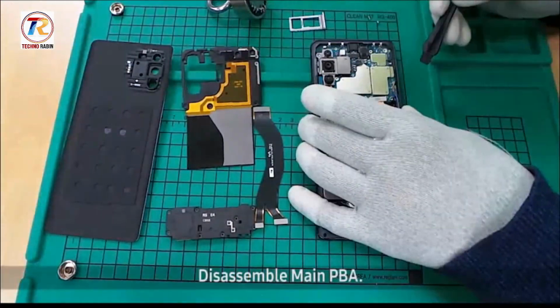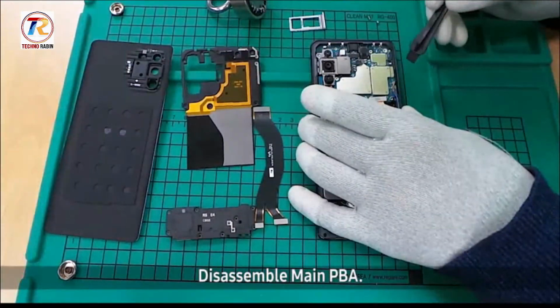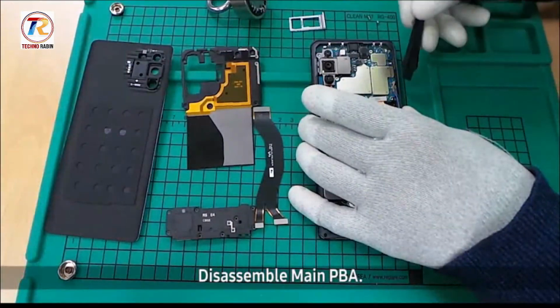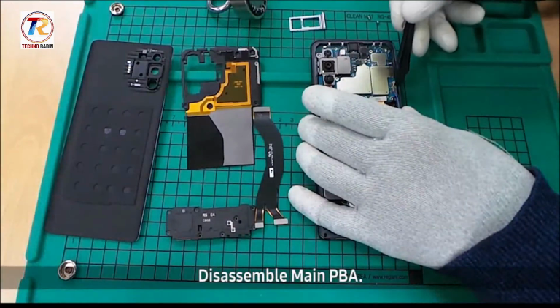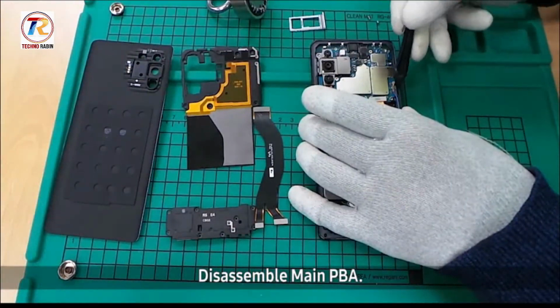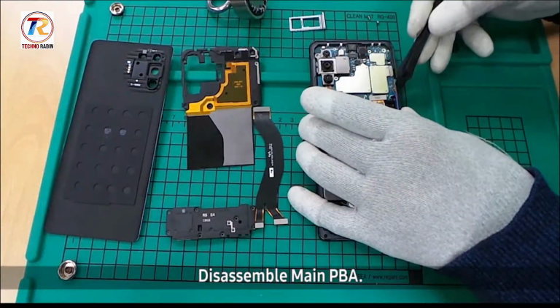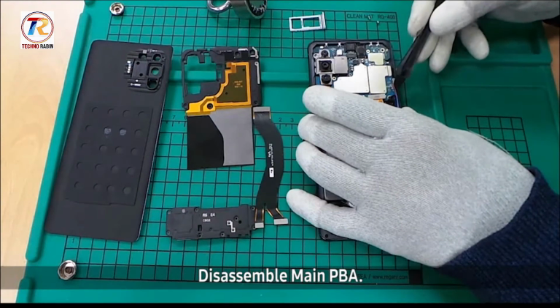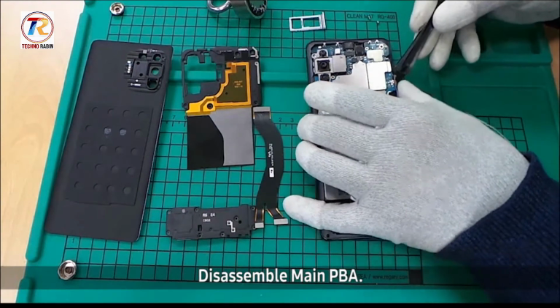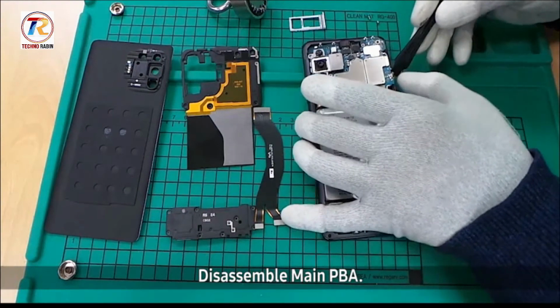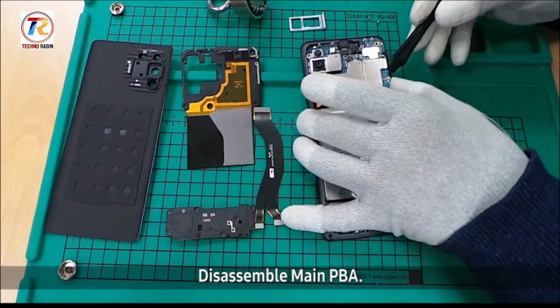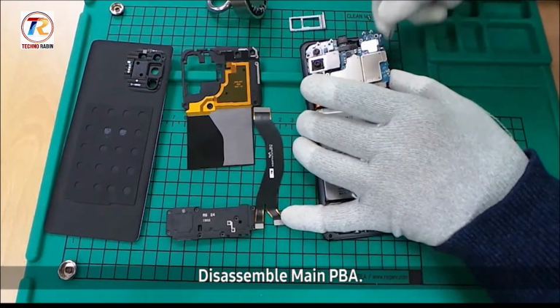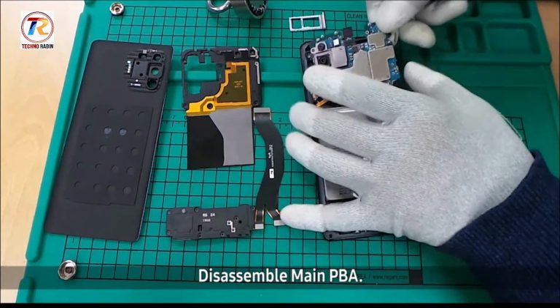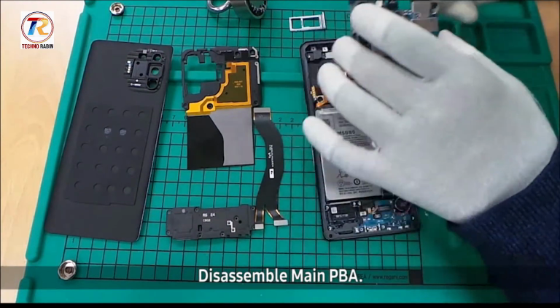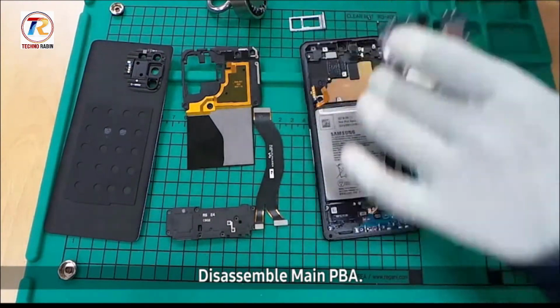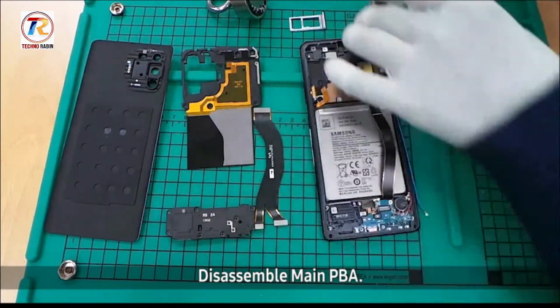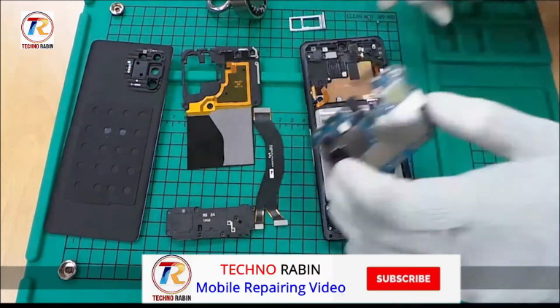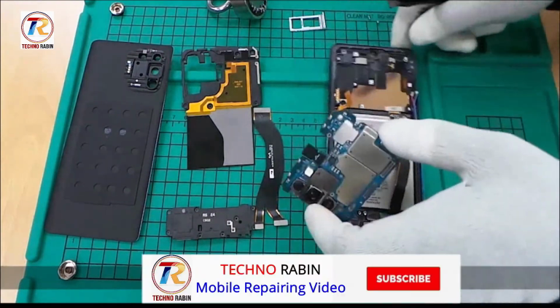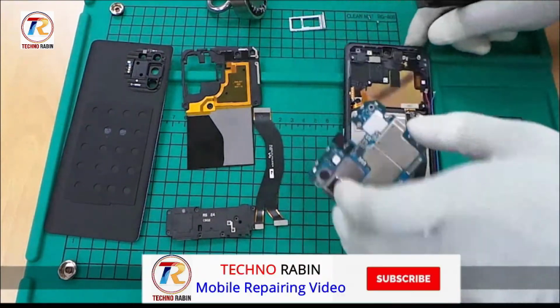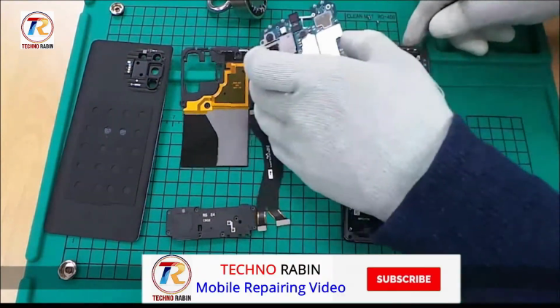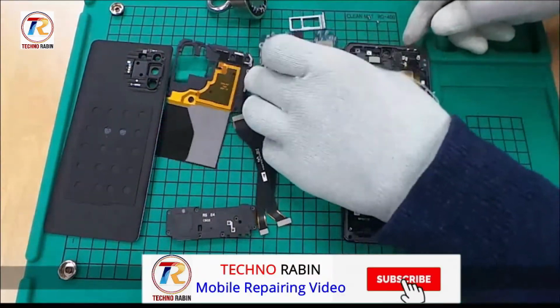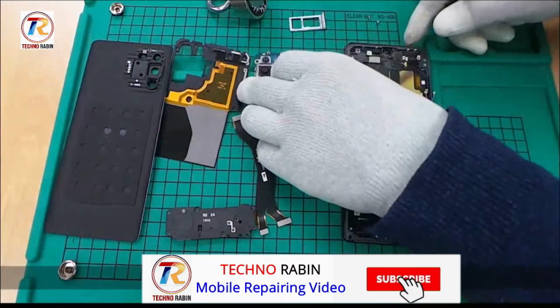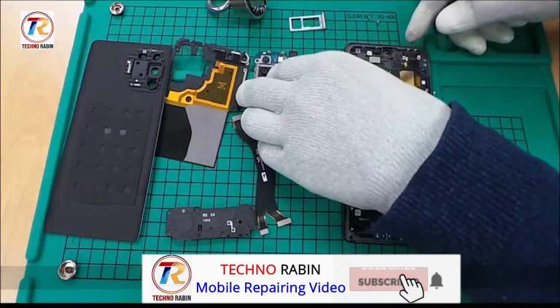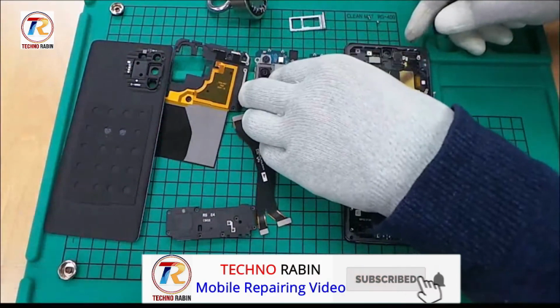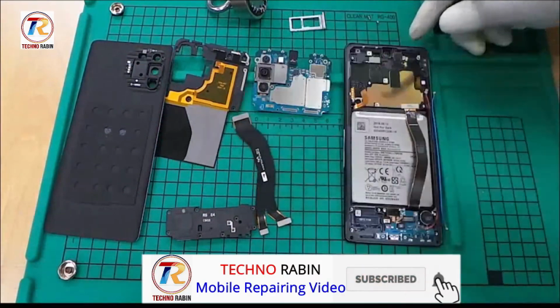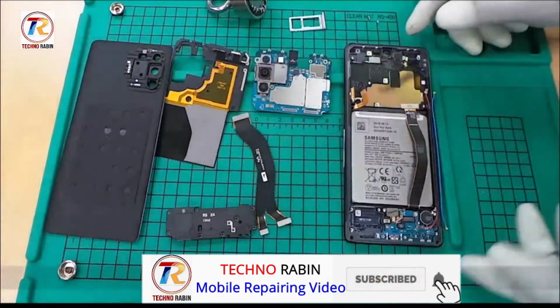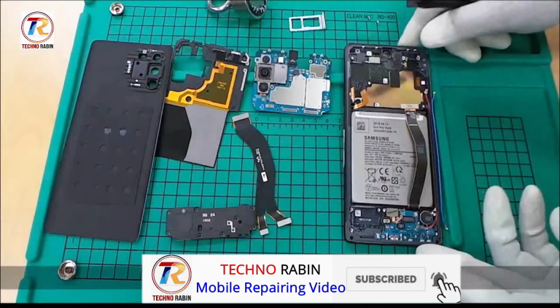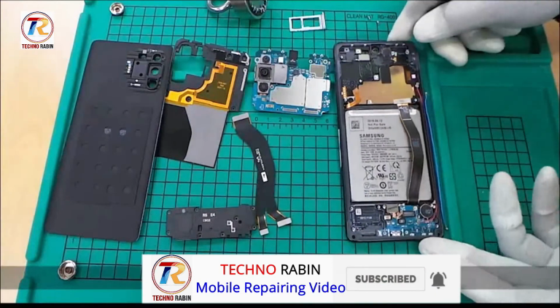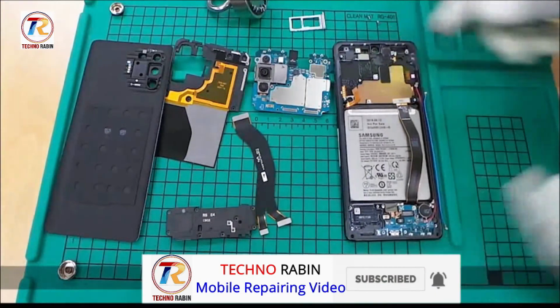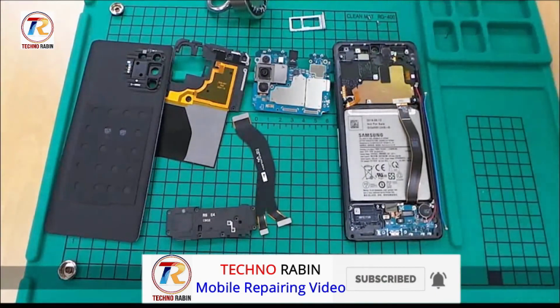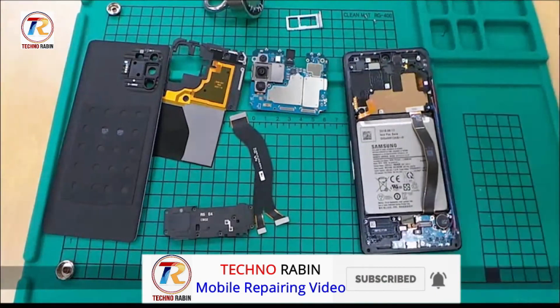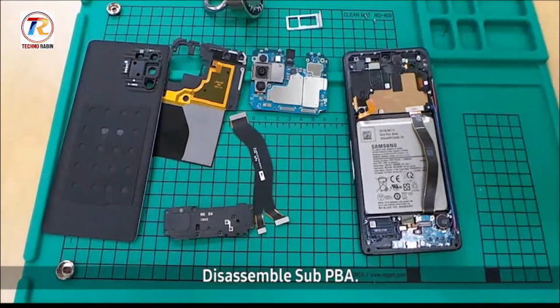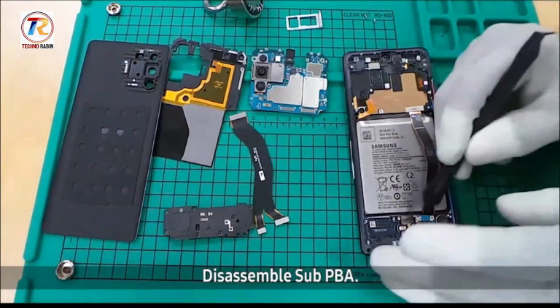Disassemble main PBA. Disassemble sub PBA.